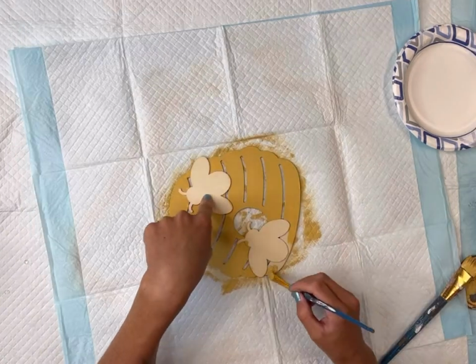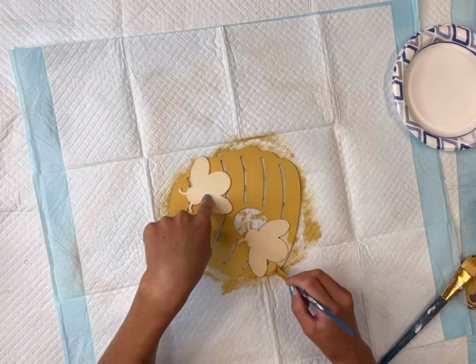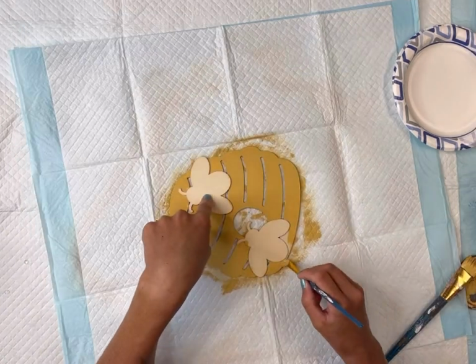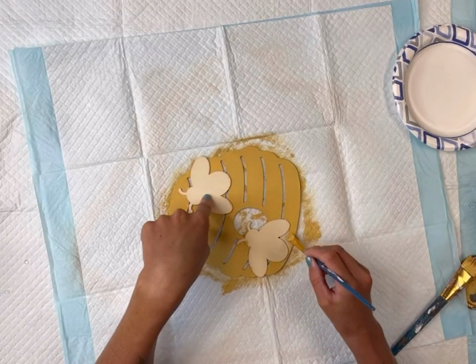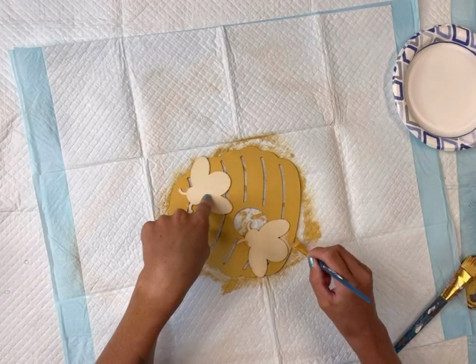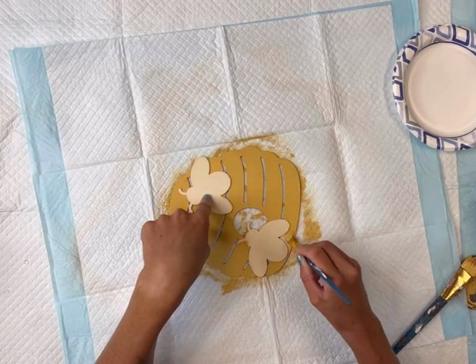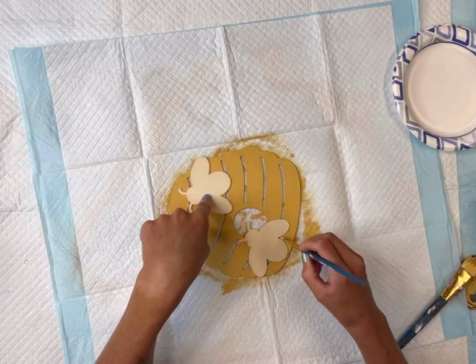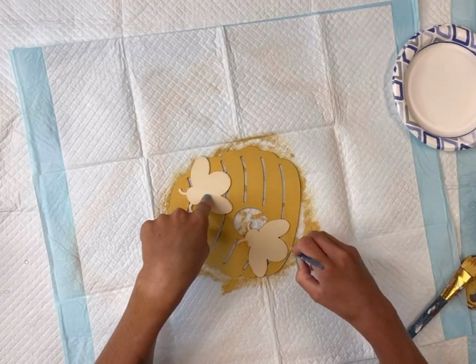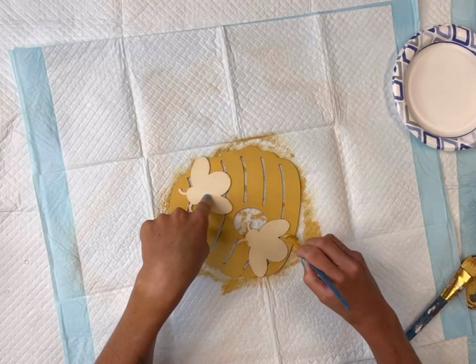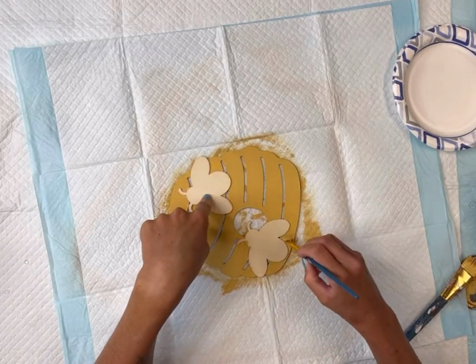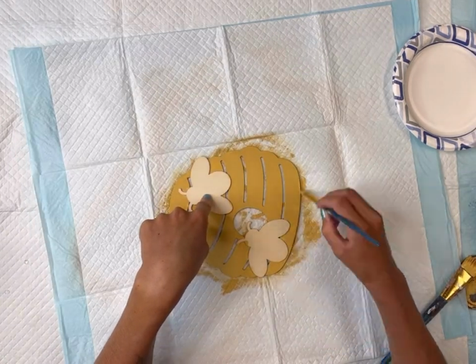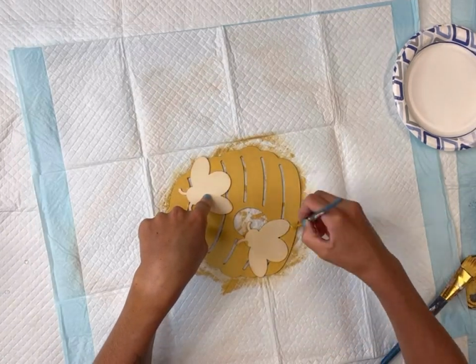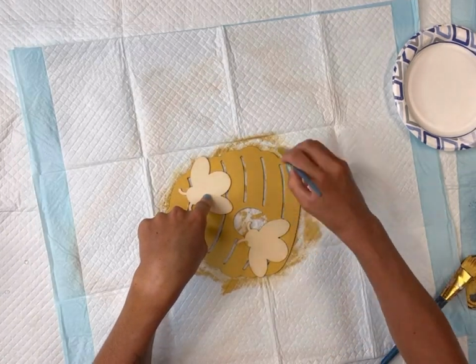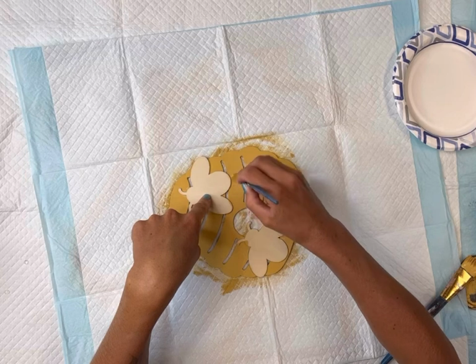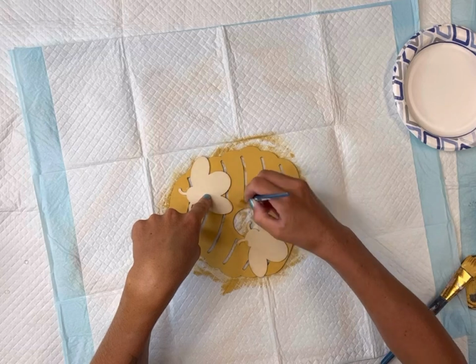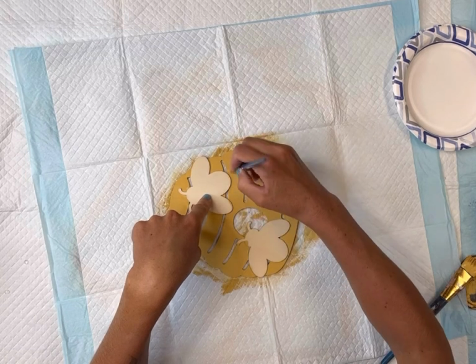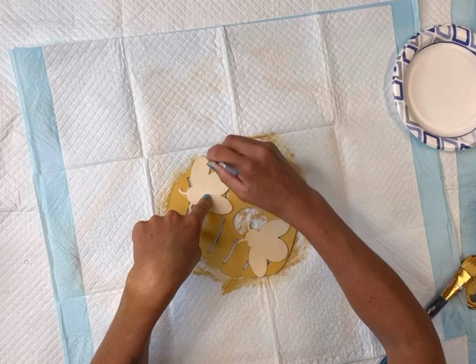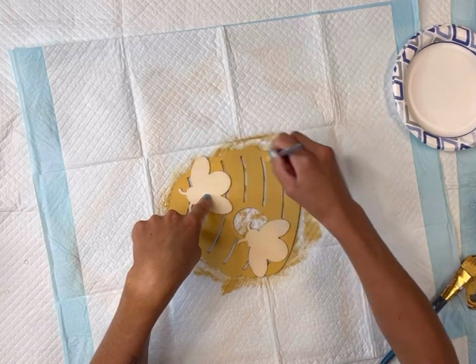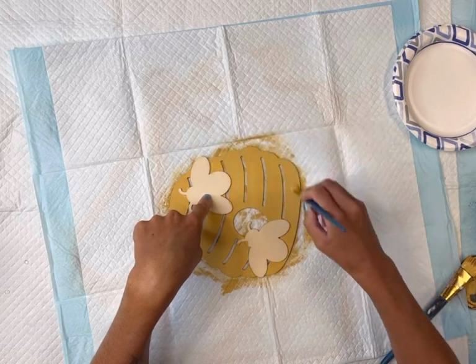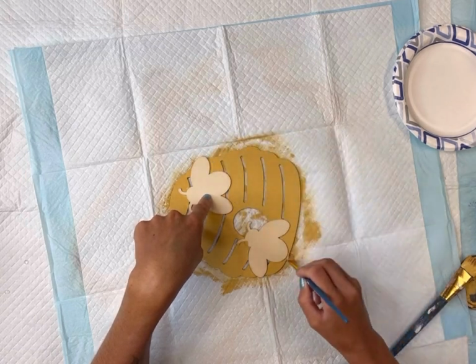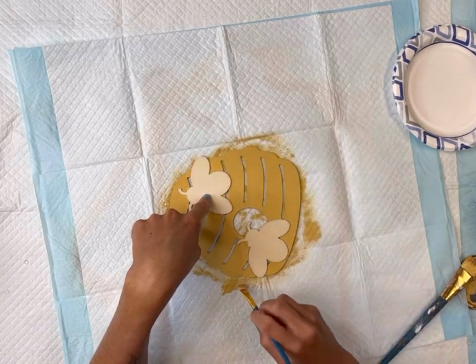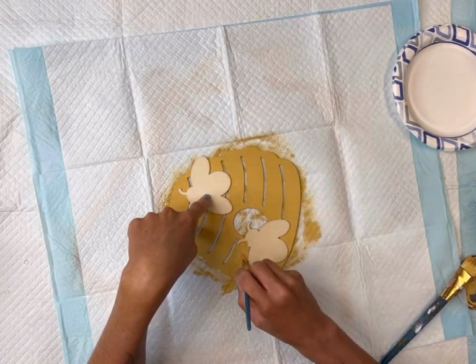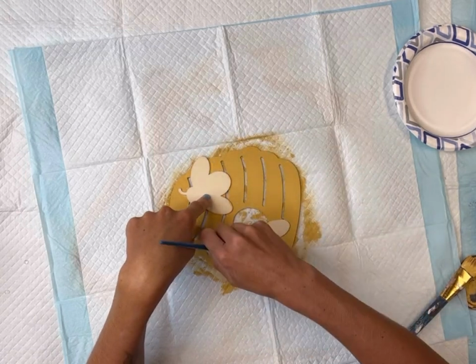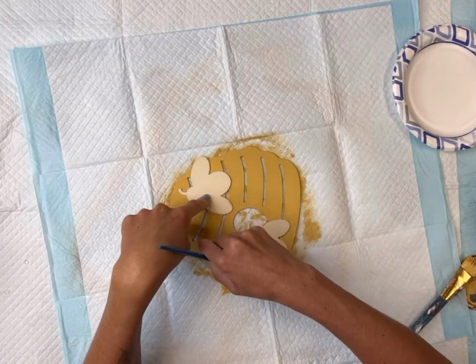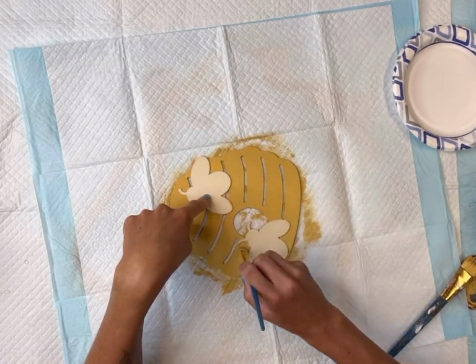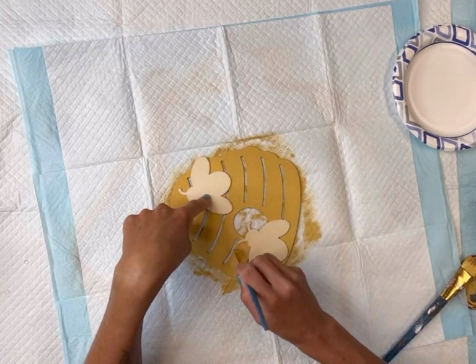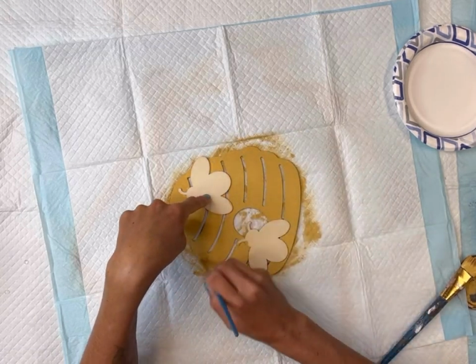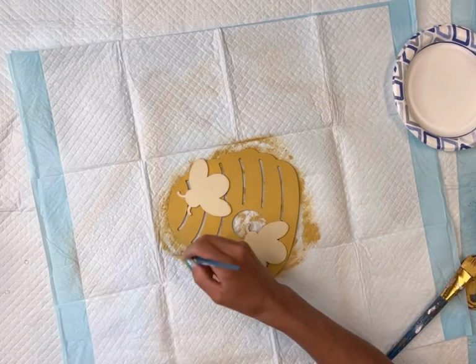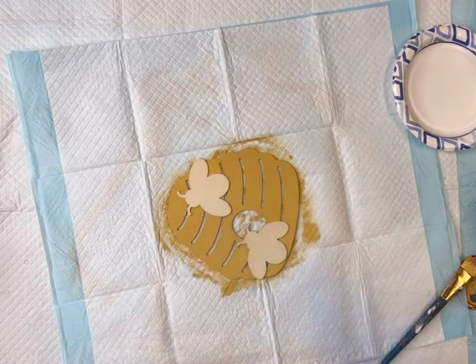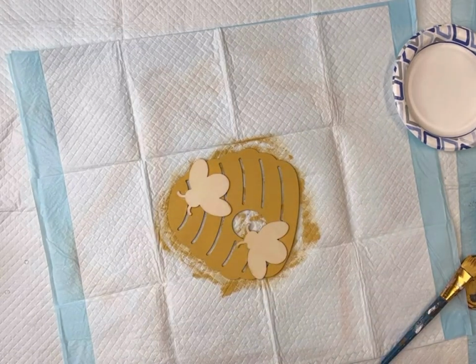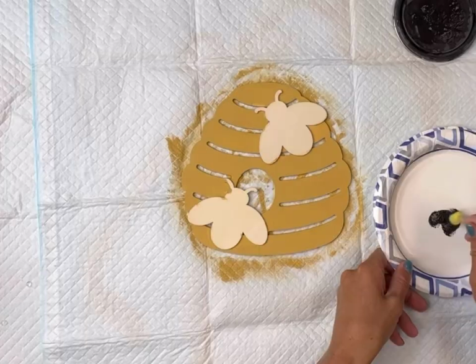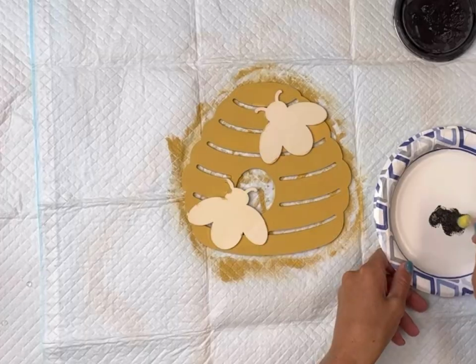You can use any paint colors of your choice. I'm going to give this full coverage going around the raised bees.